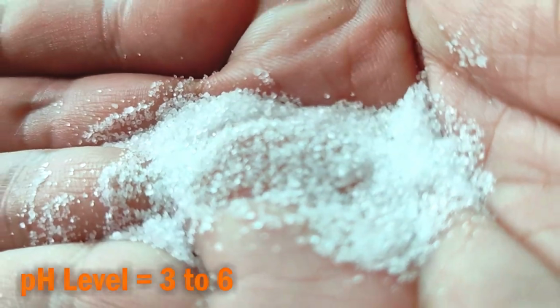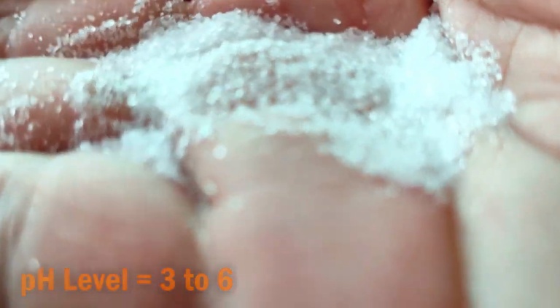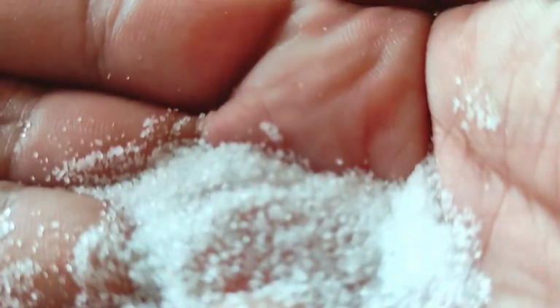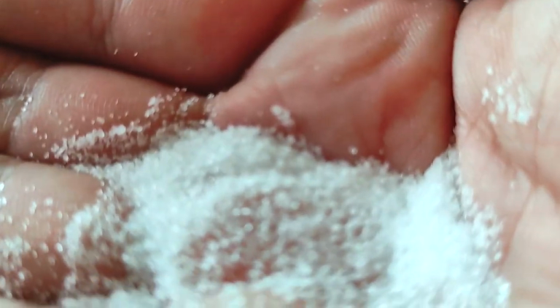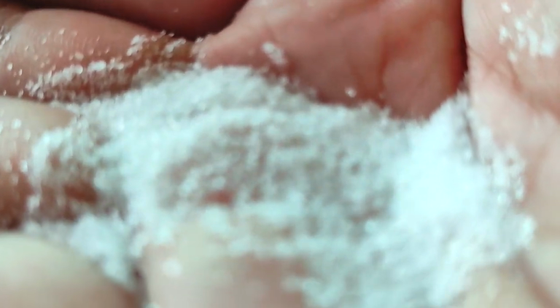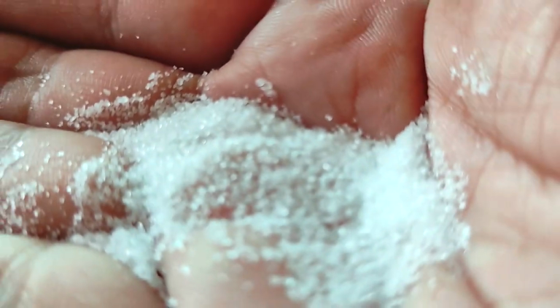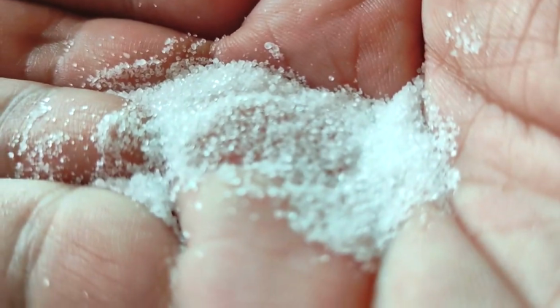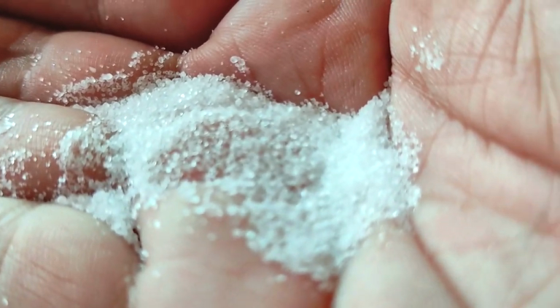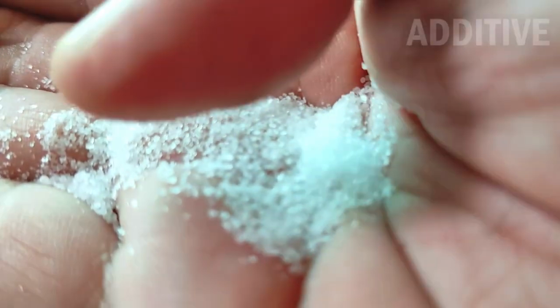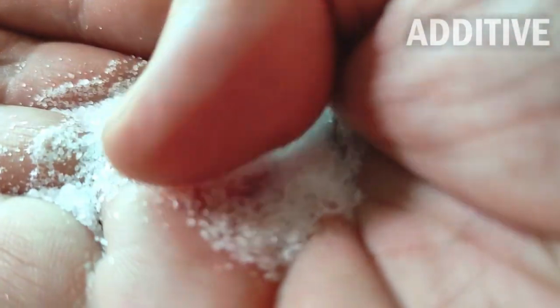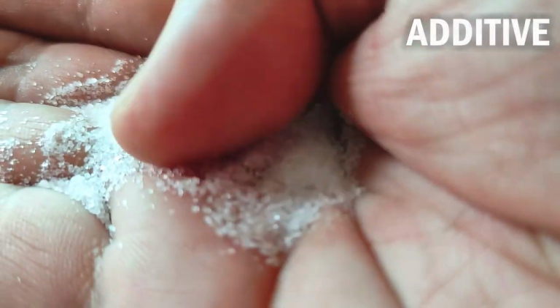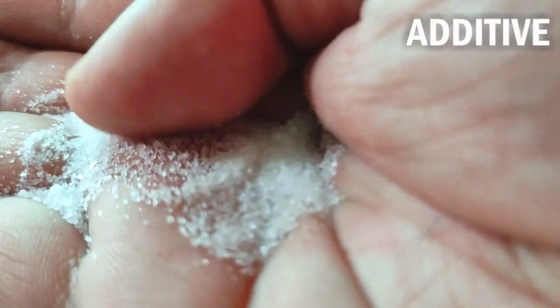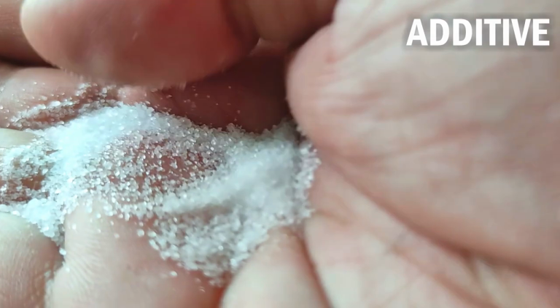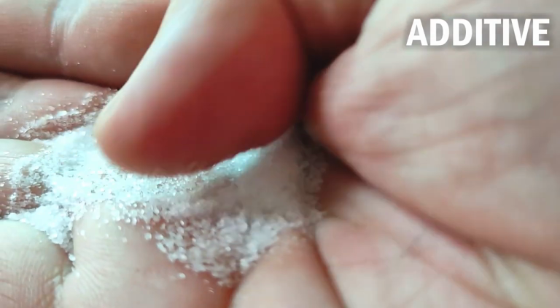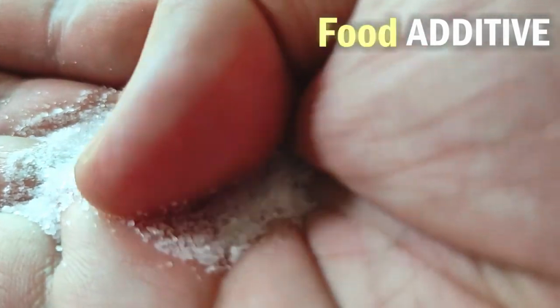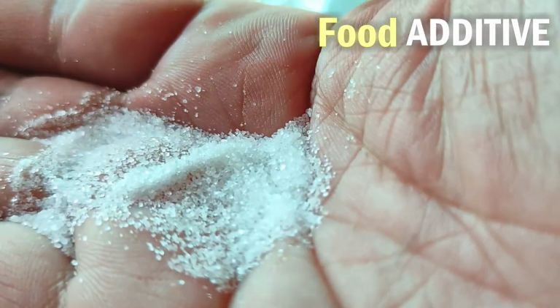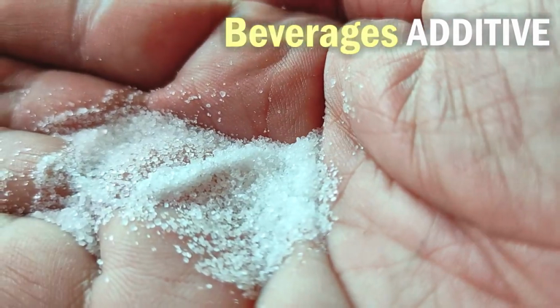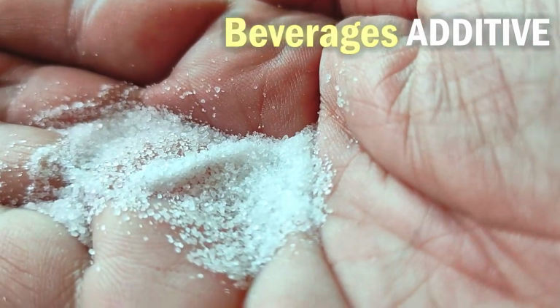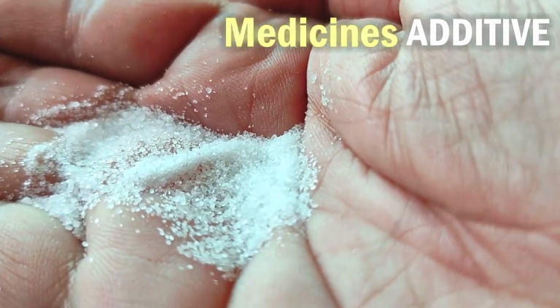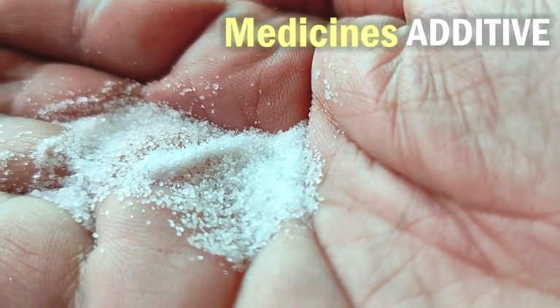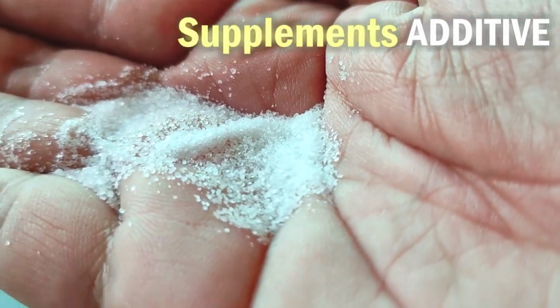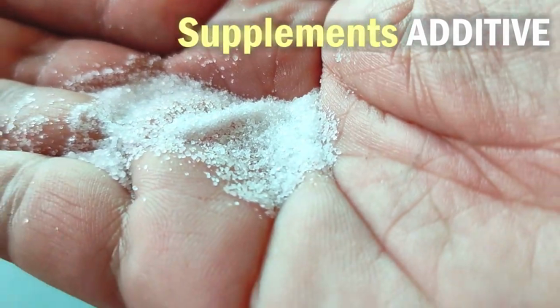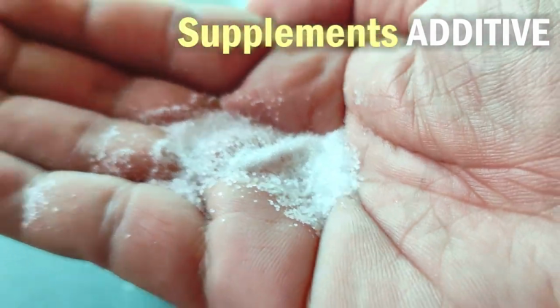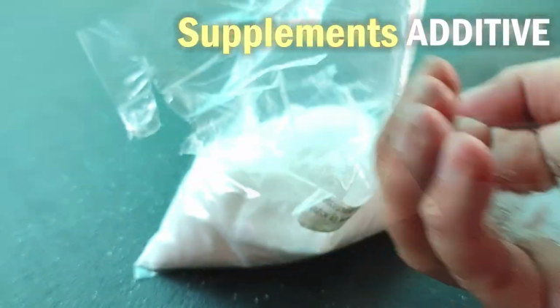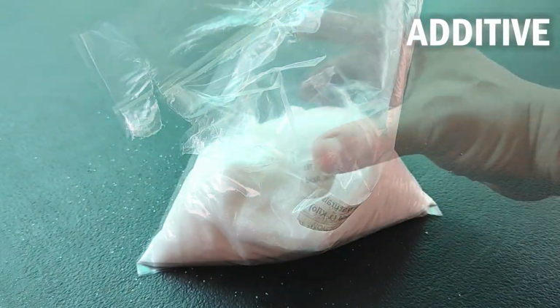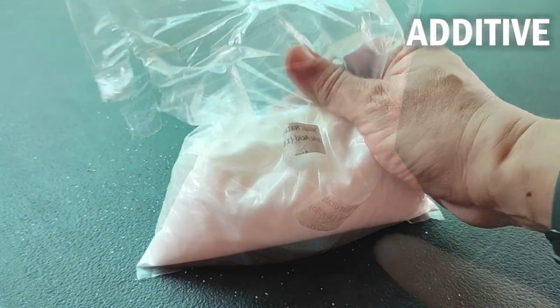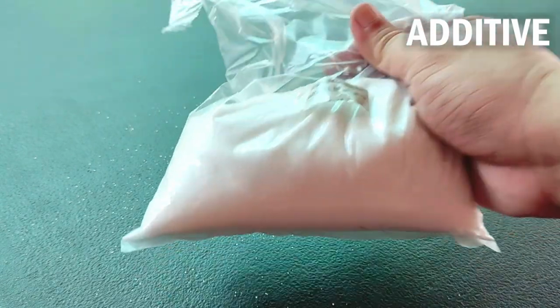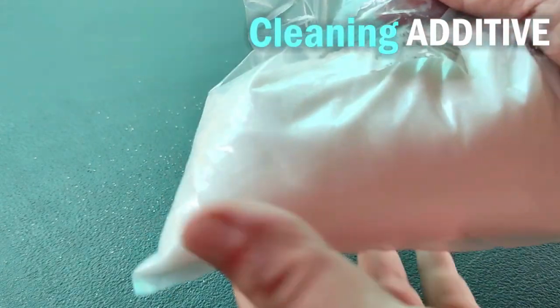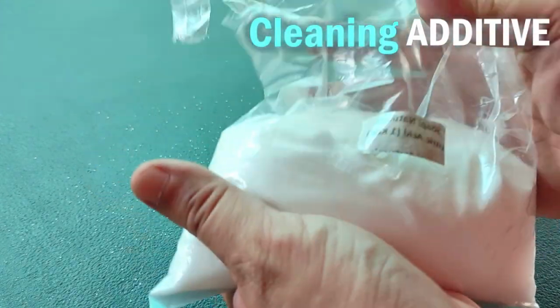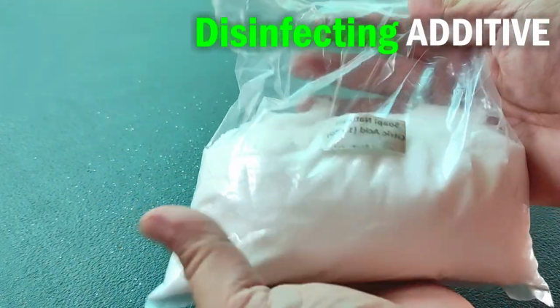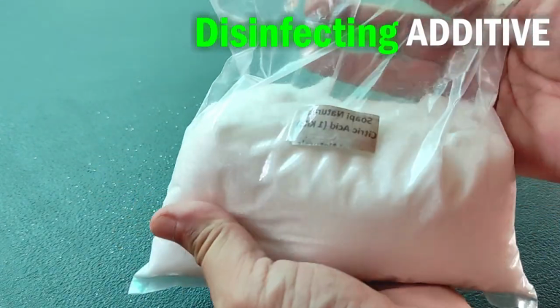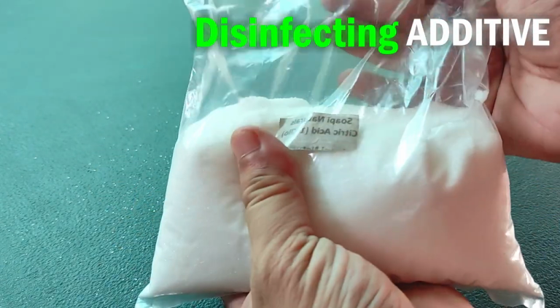And because of its acidic and sour-tasting property, citric acid is a versatile additive for food, beverages, medicines, and dietary supplements, as well as cleaning and disinfecting products.